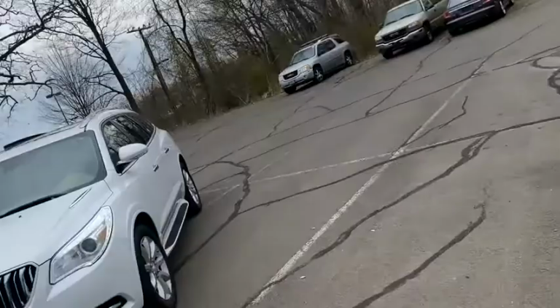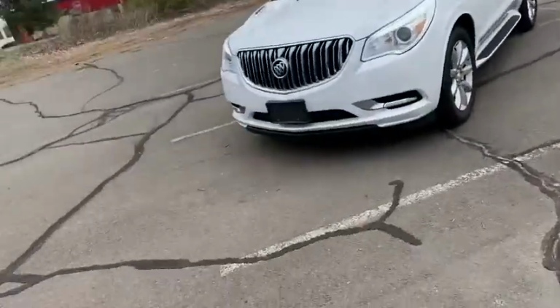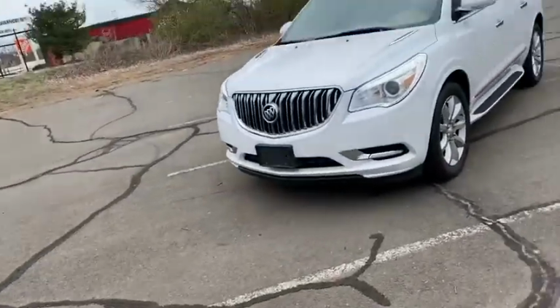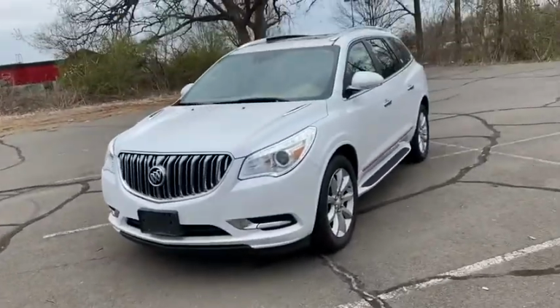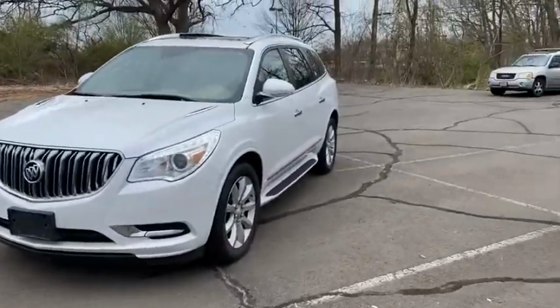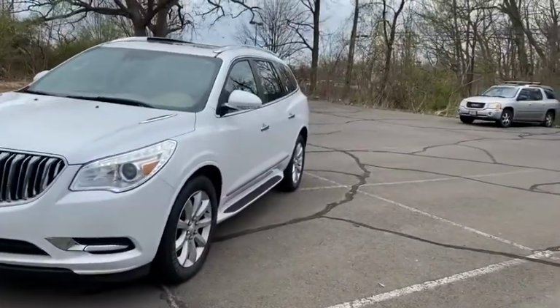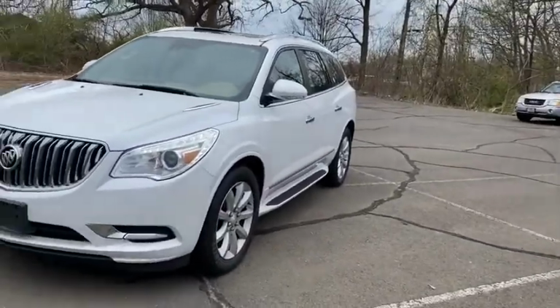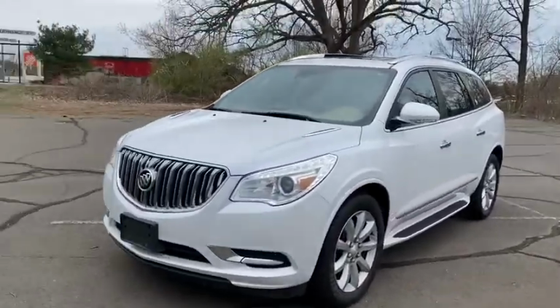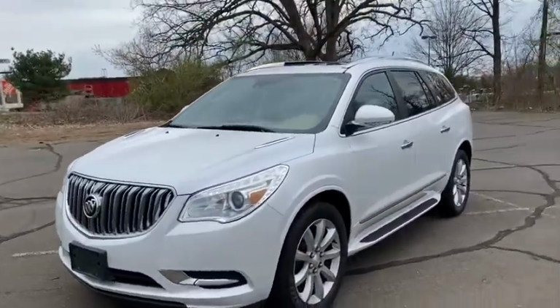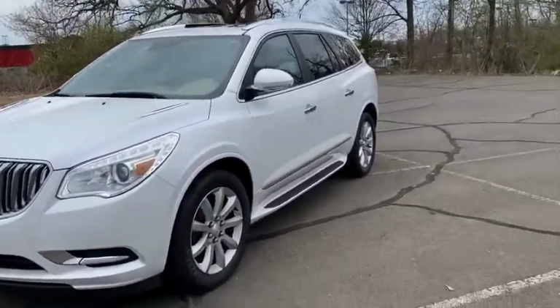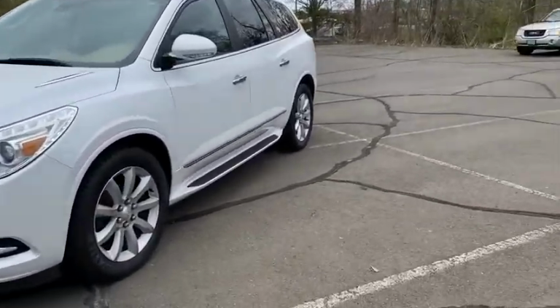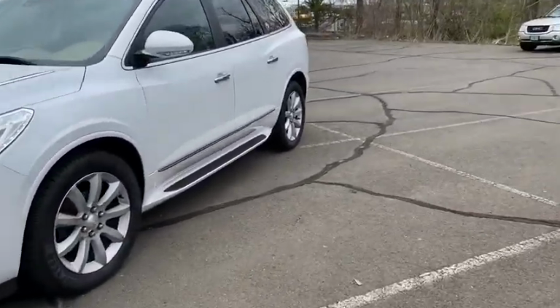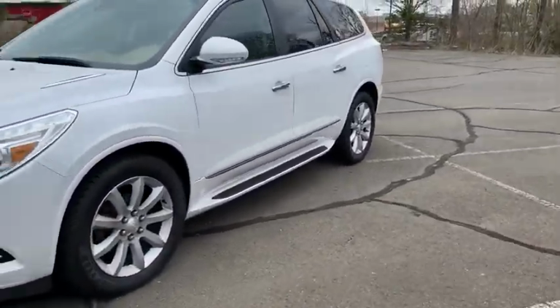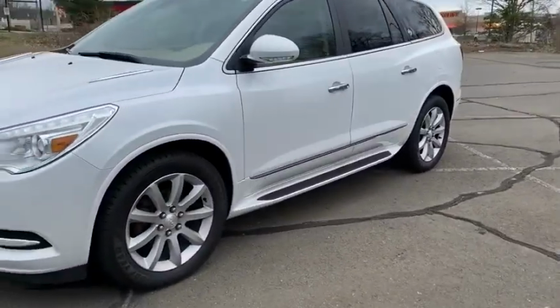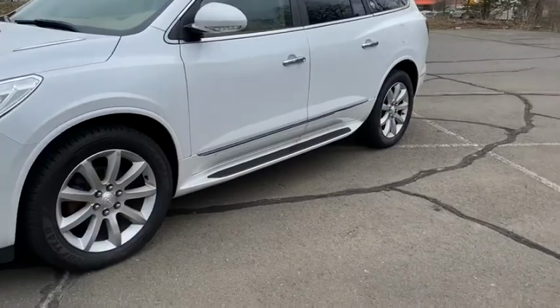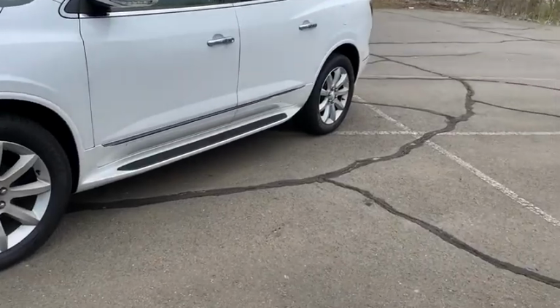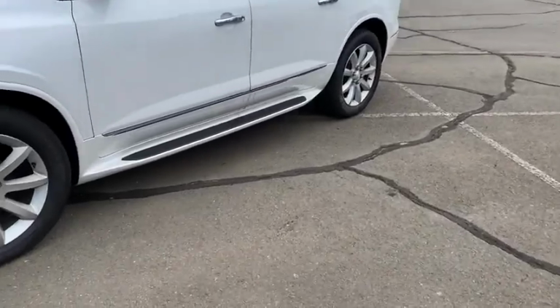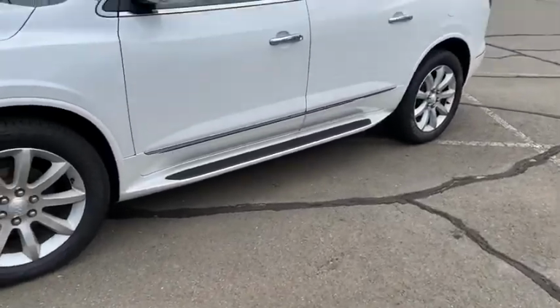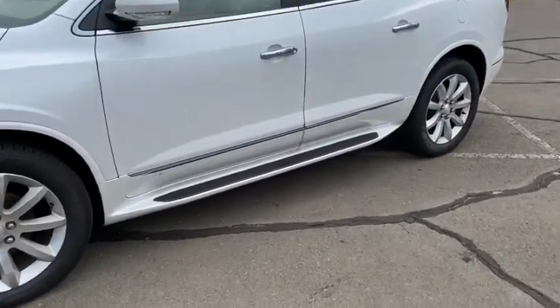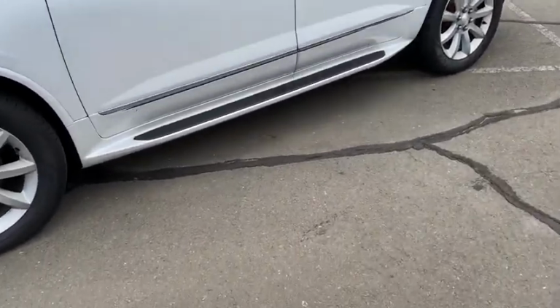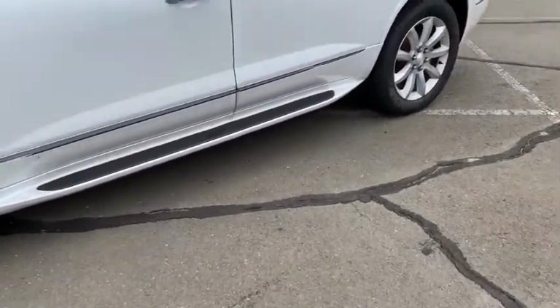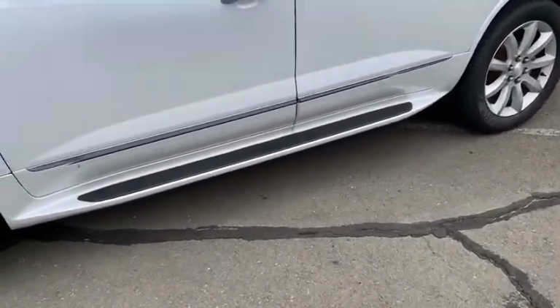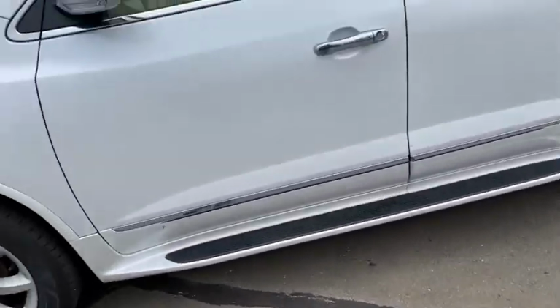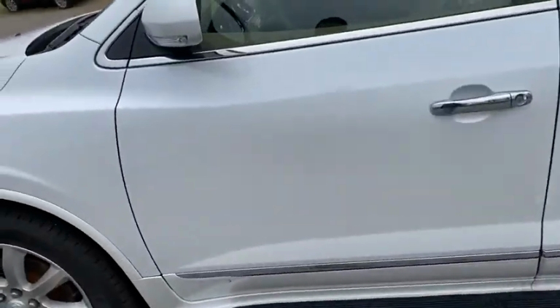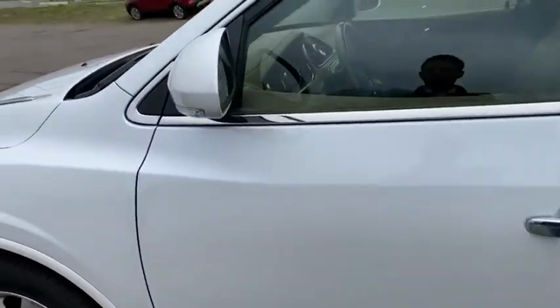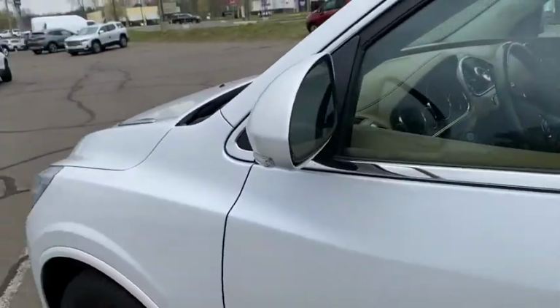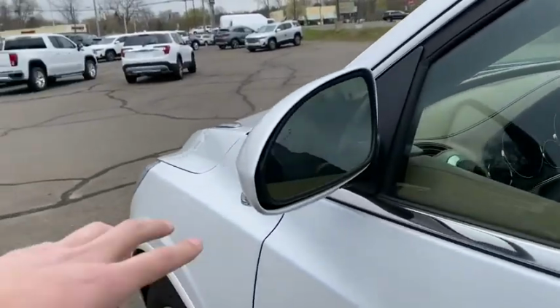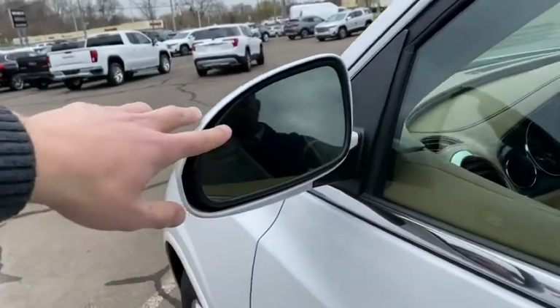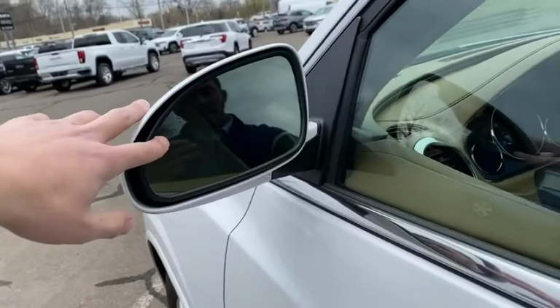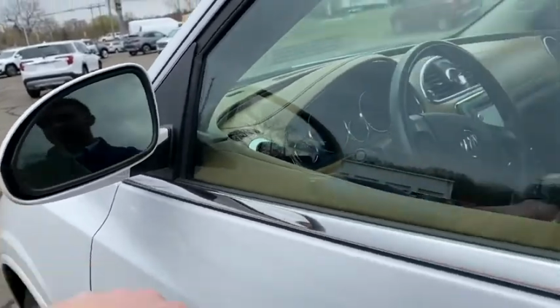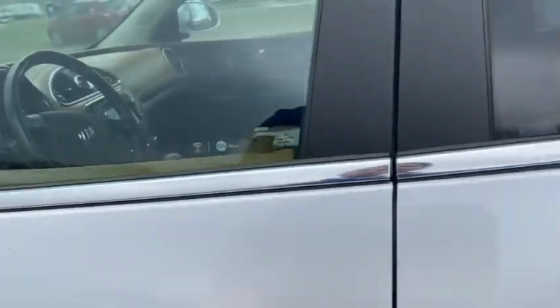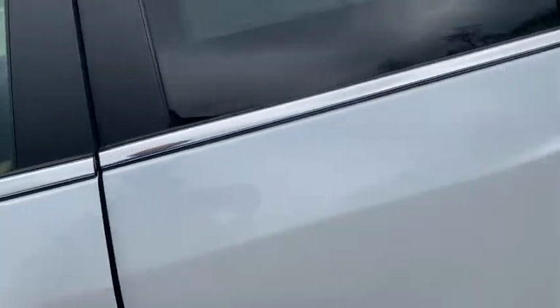This Enclave comes well equipped with LED fog lights and headlights, polished aluminum rims, and pre-installed running boards. On the mirrors you do have blind spot detection and they are power adjustable.